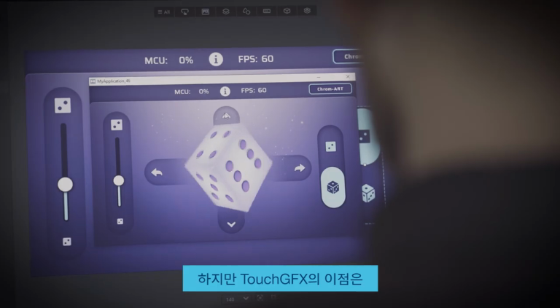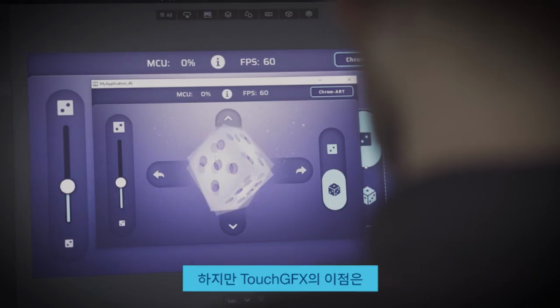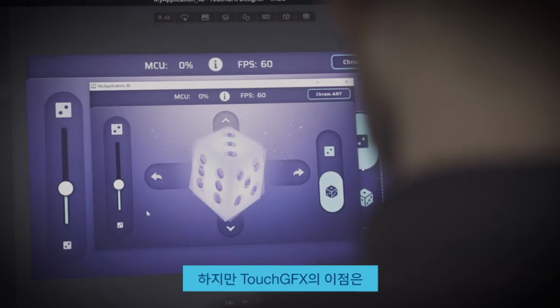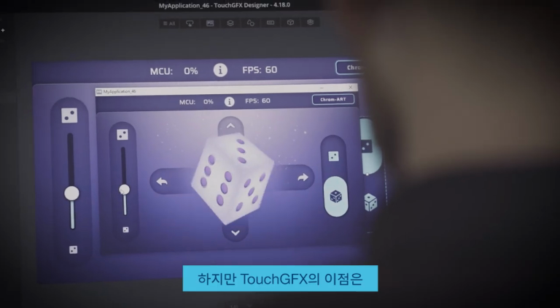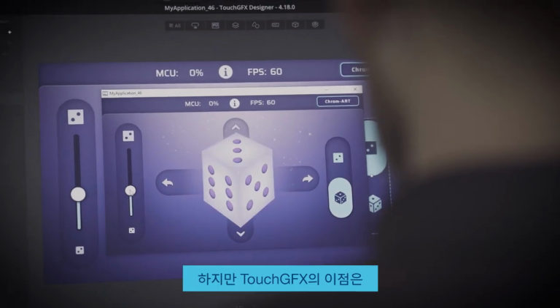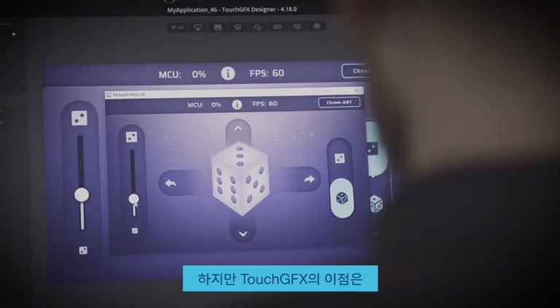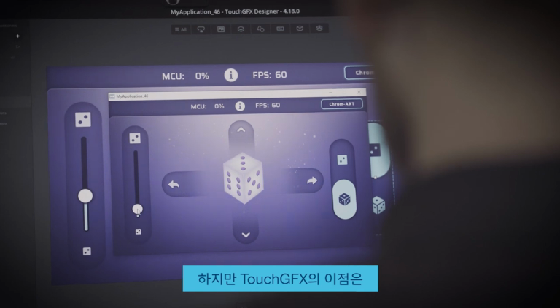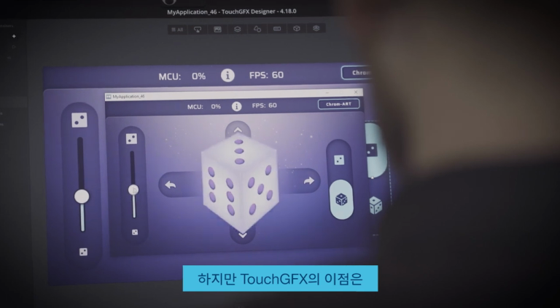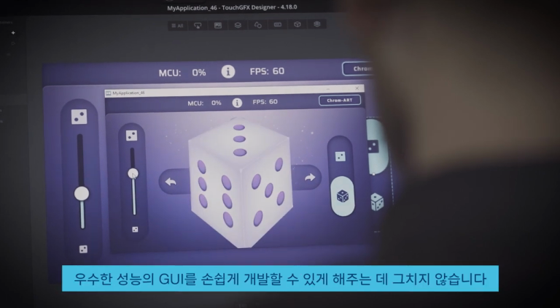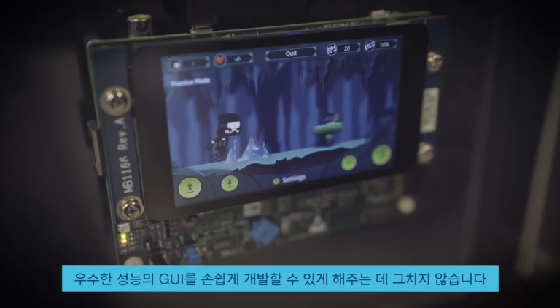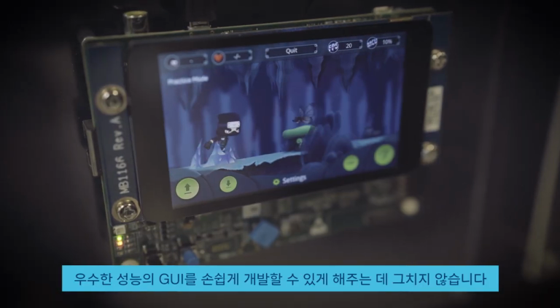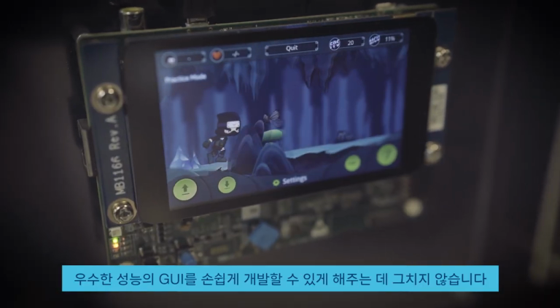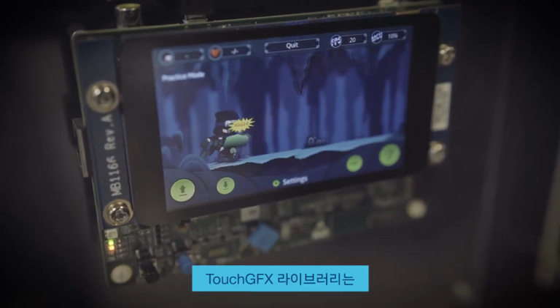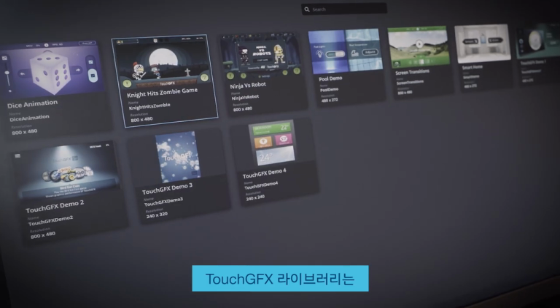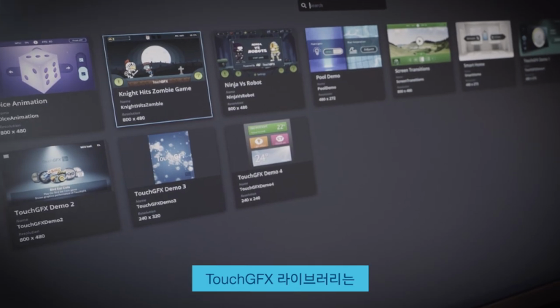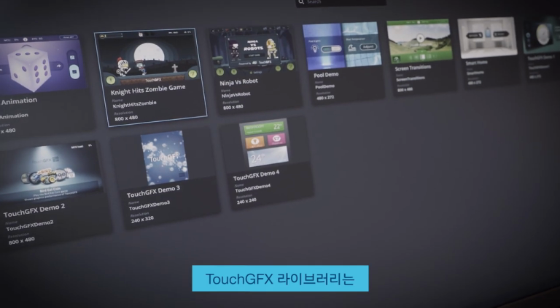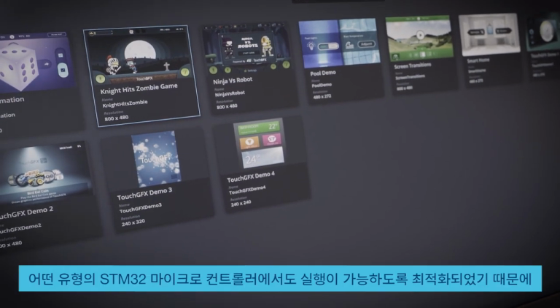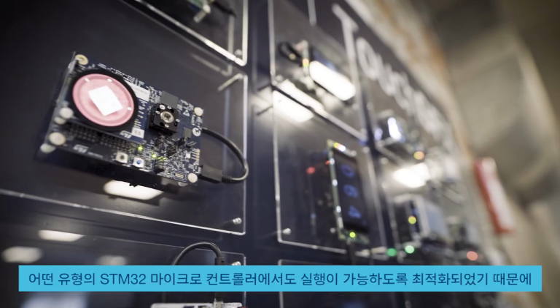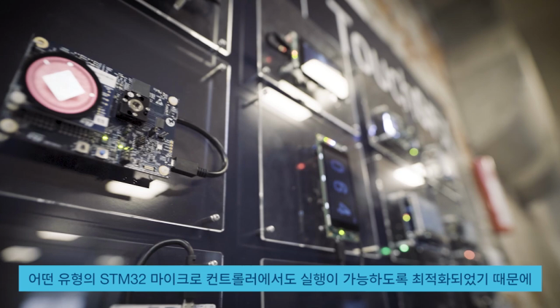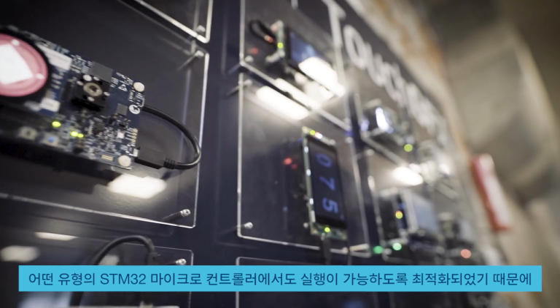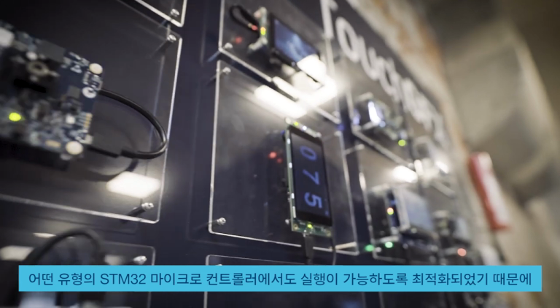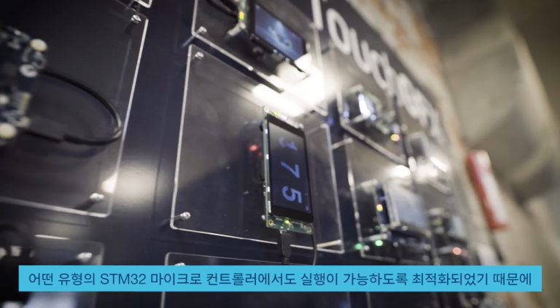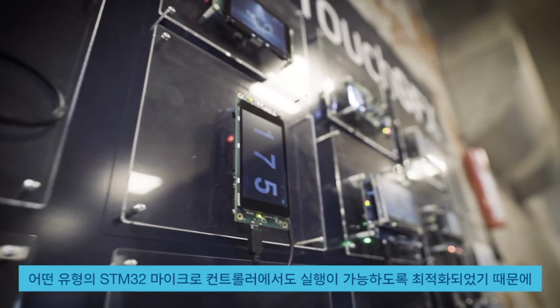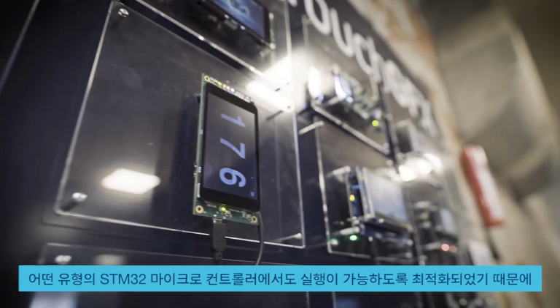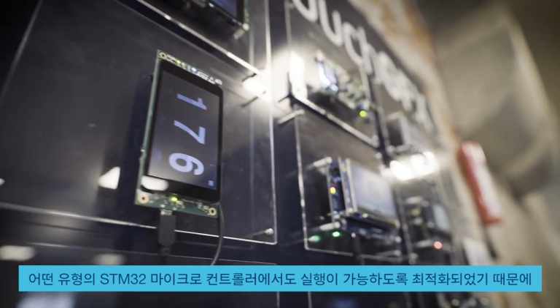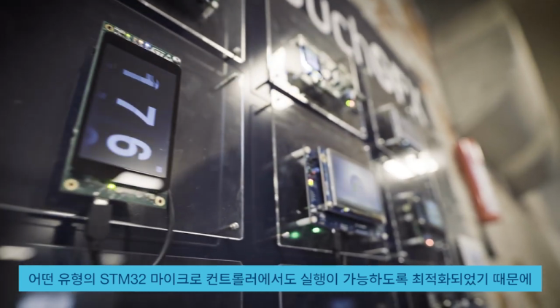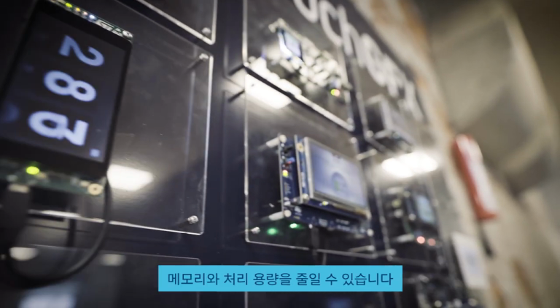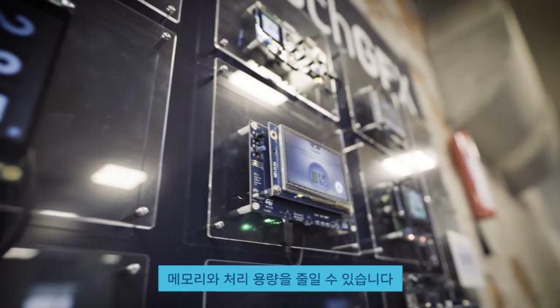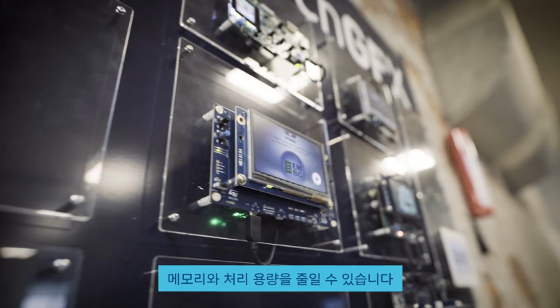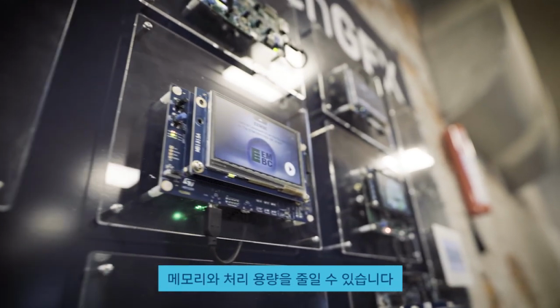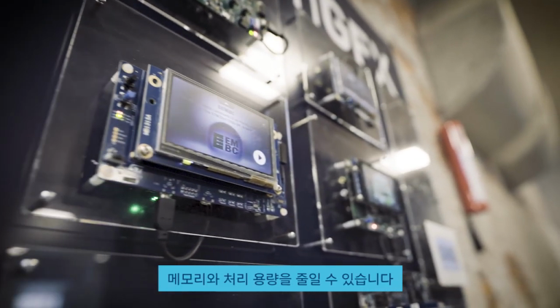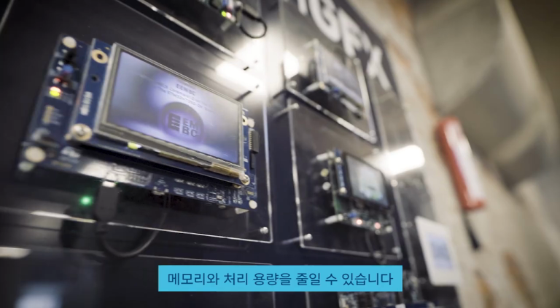But TouchGFX is not only making it easier to develop great GUIs. TouchGFX library is optimized to run on any STM32 microcontroller, saving memory and processing power.